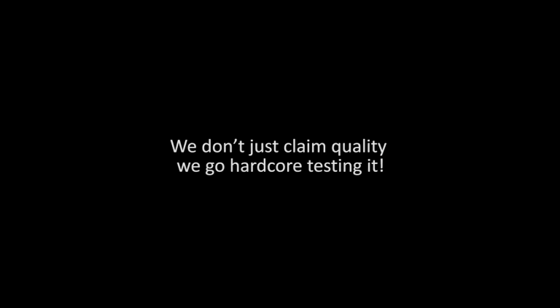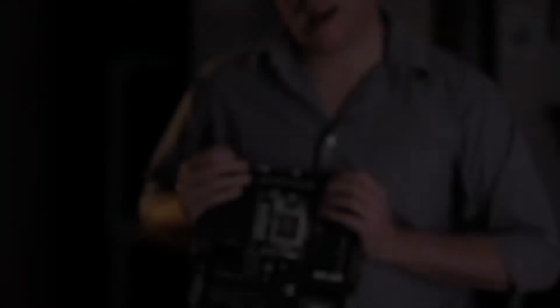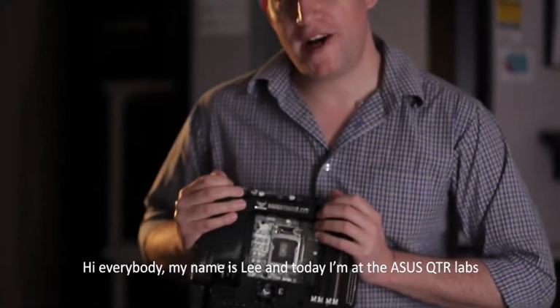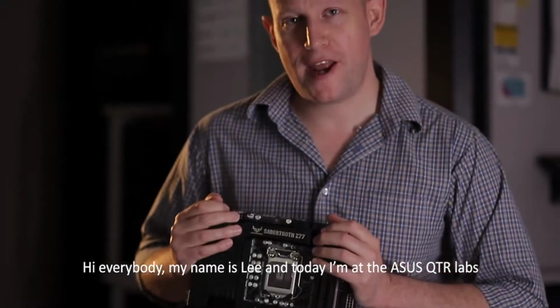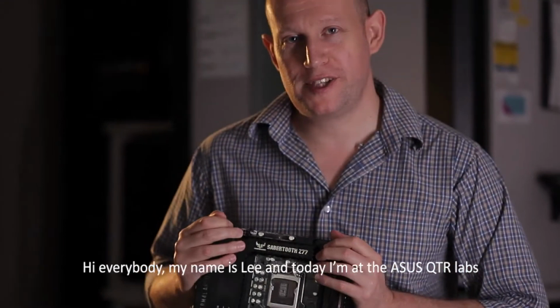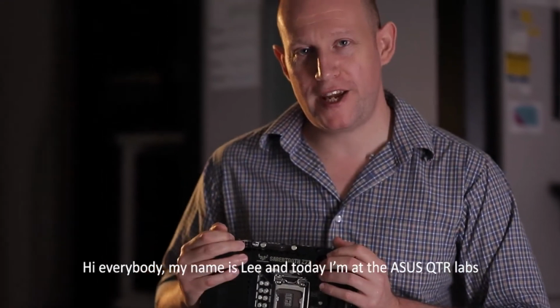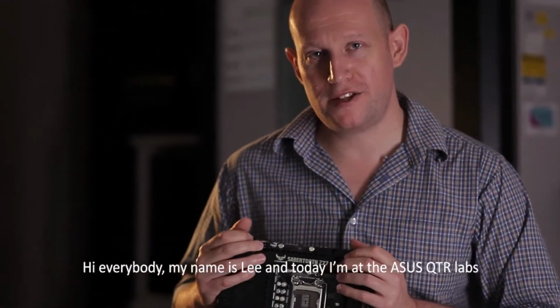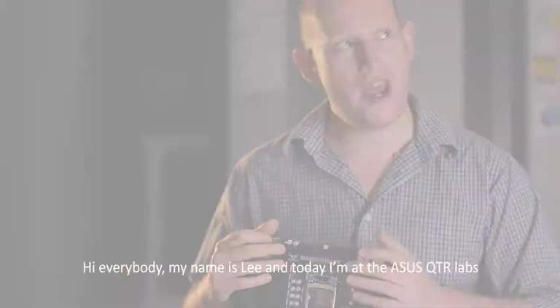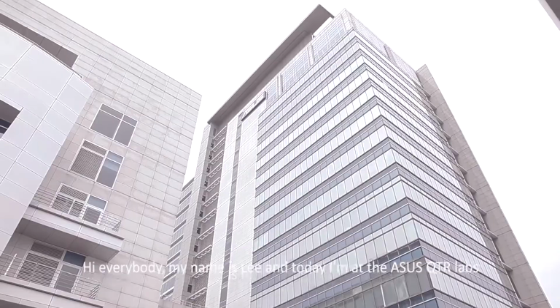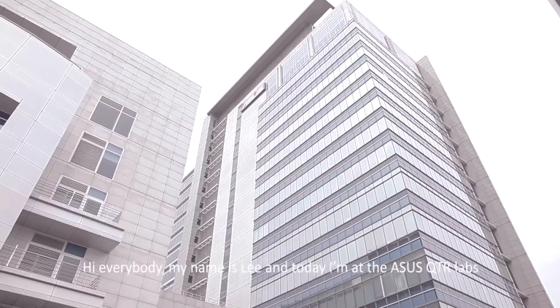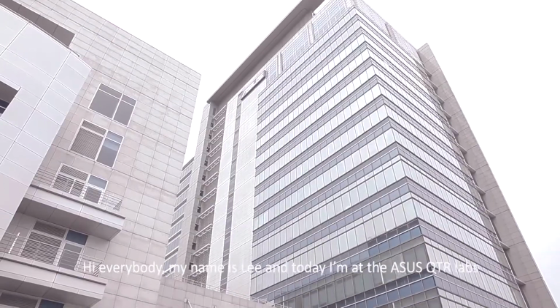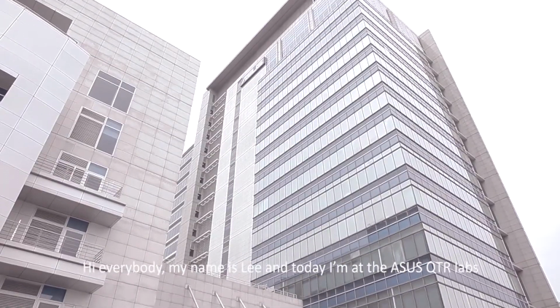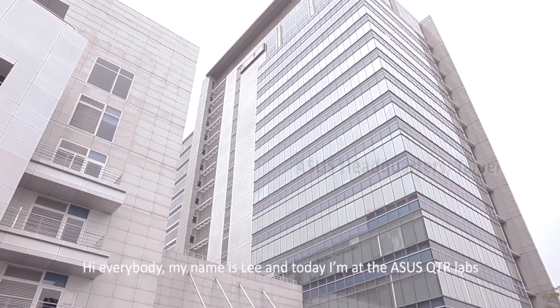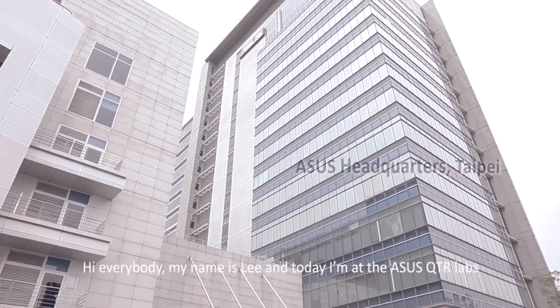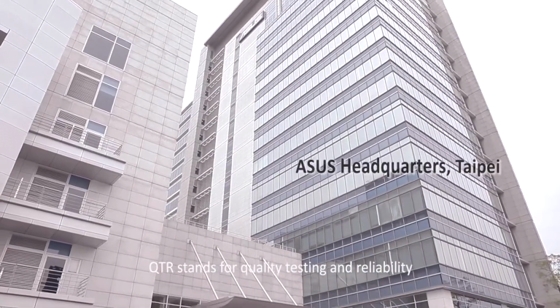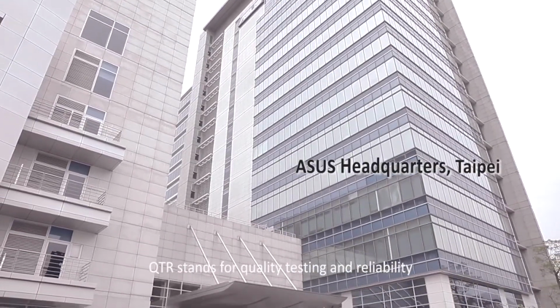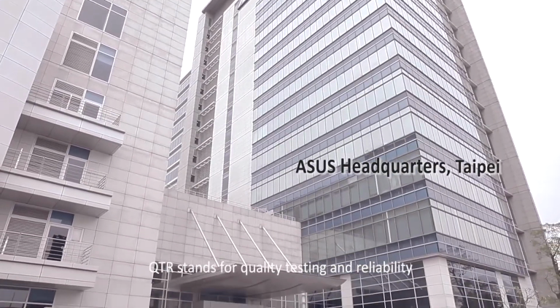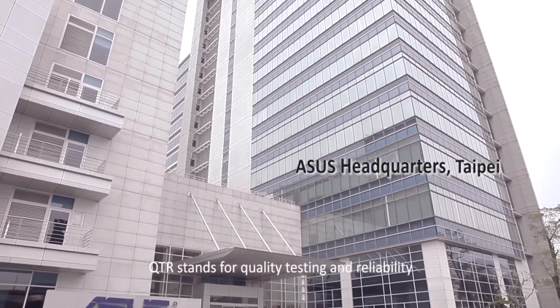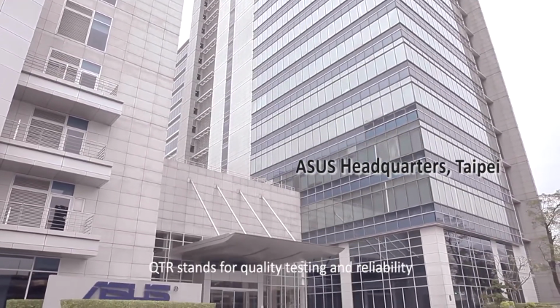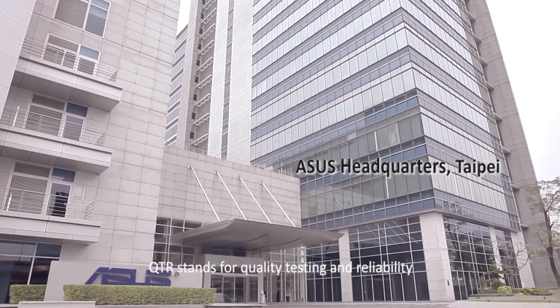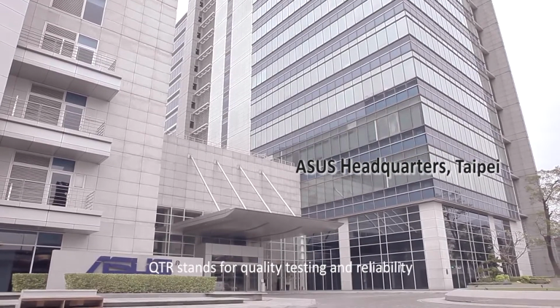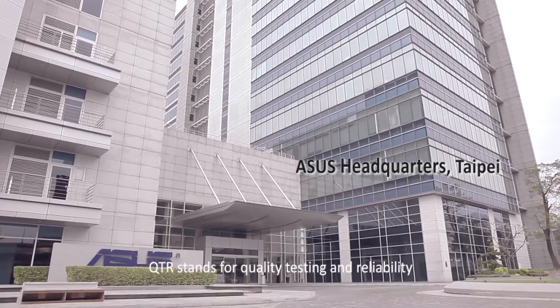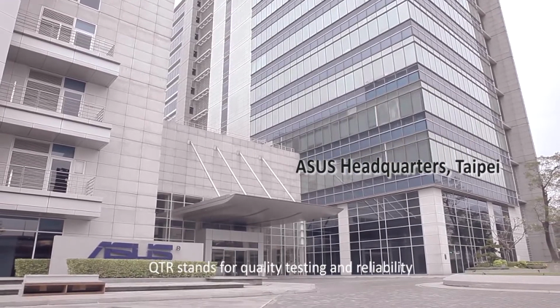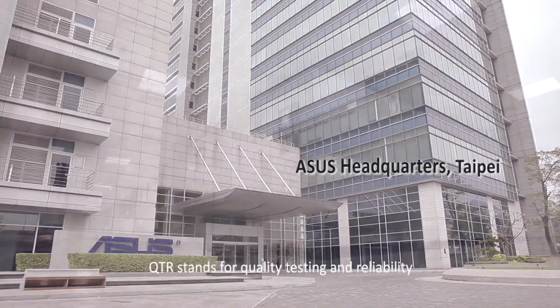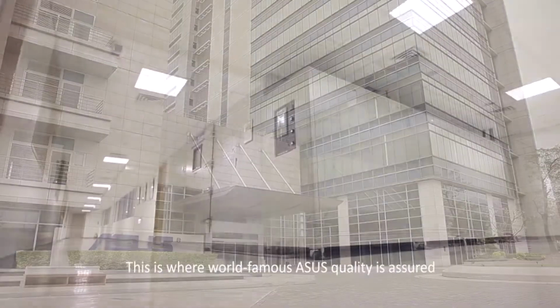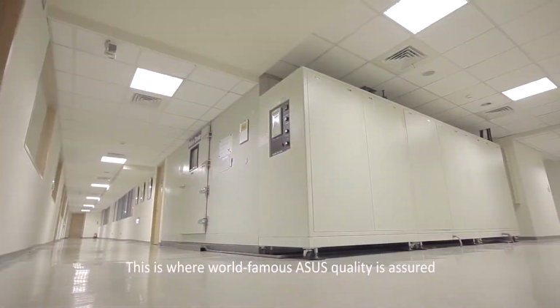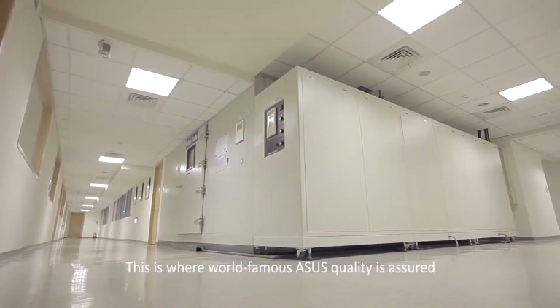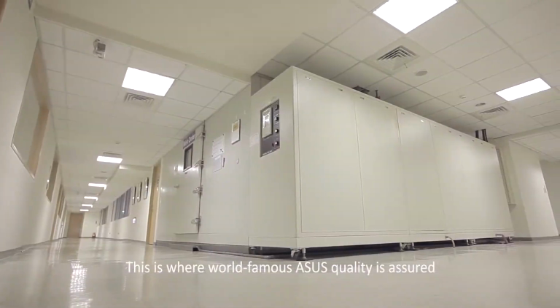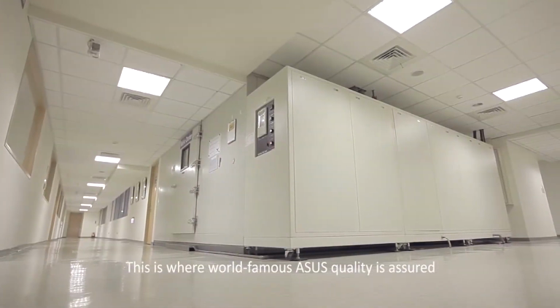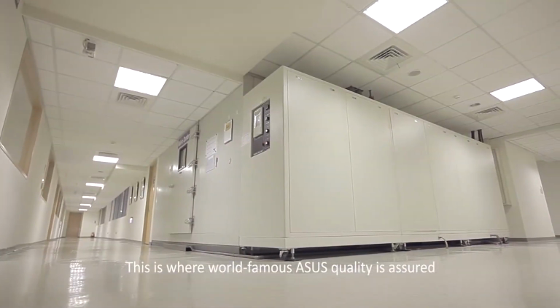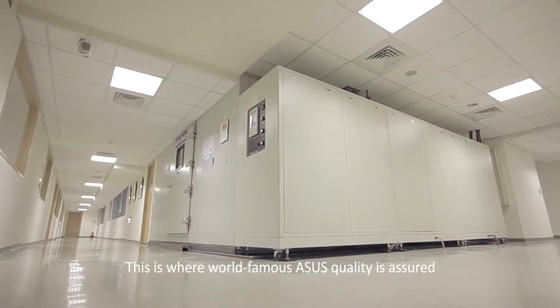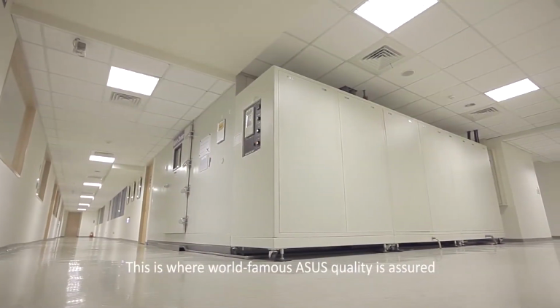Hi everybody, my name is Lee and today I'm at the ASUS QTR Labs. QTR stands for Quality Testing and Reliability, and this is where world-famous ASUS quality is assured.